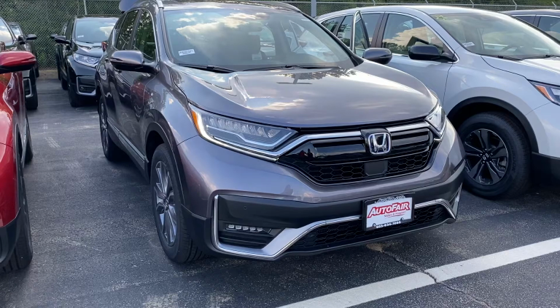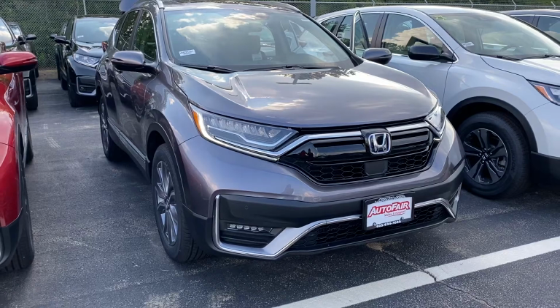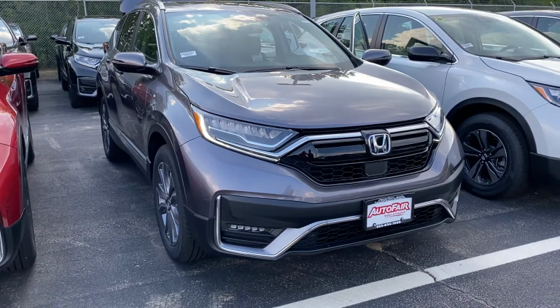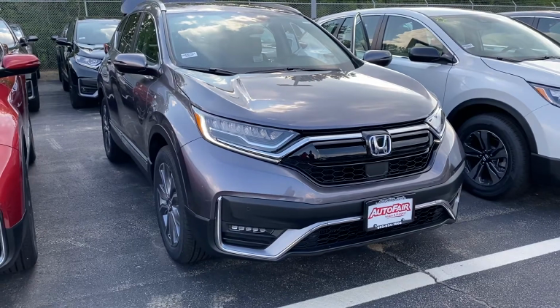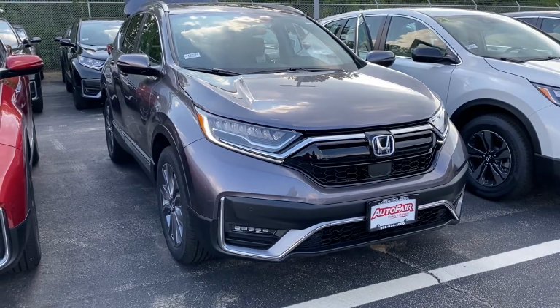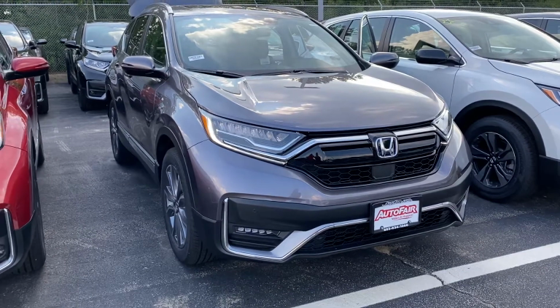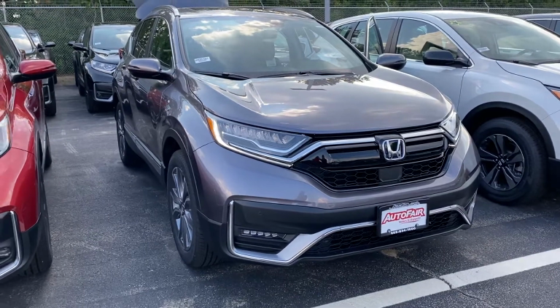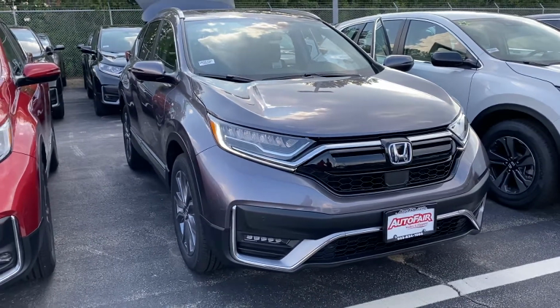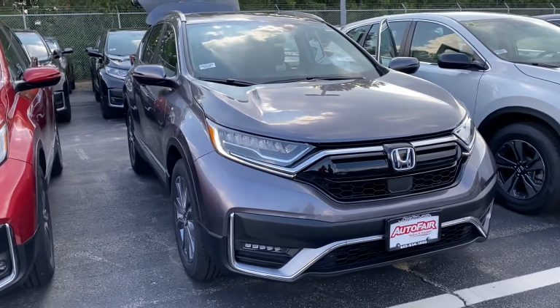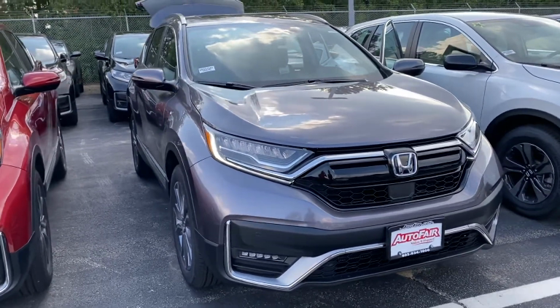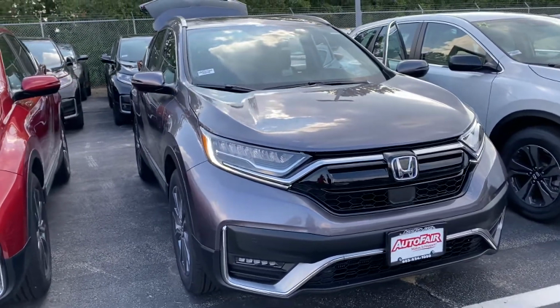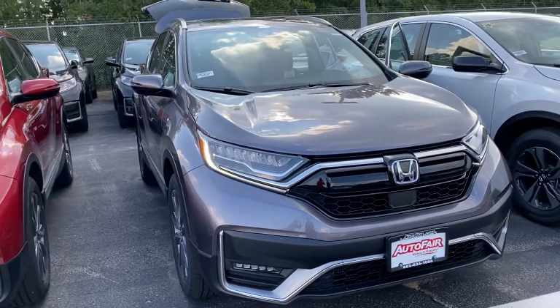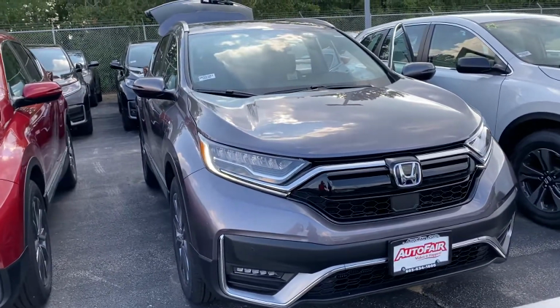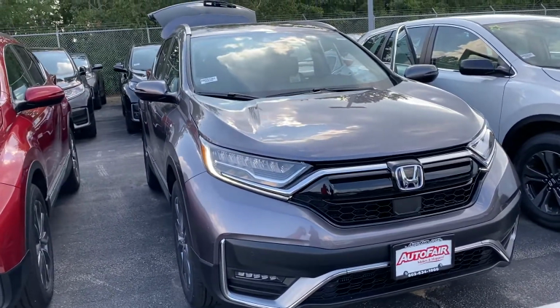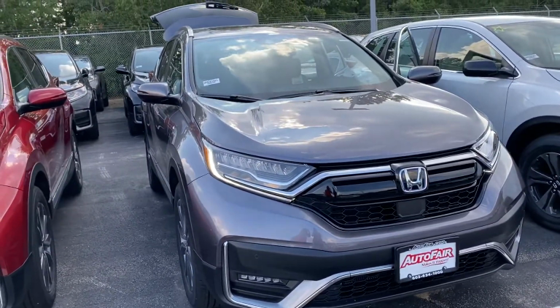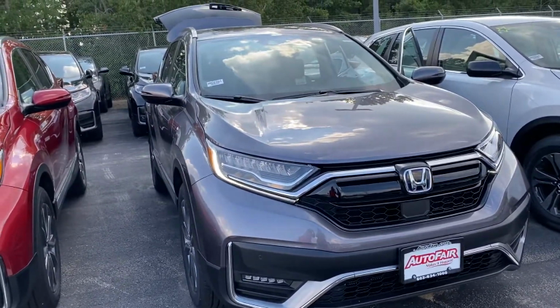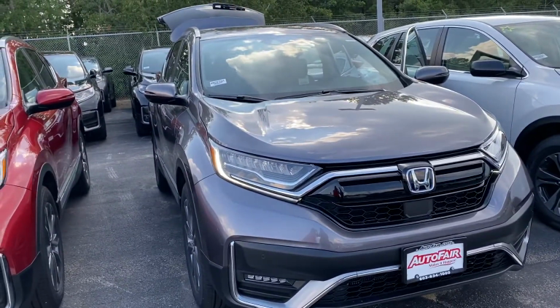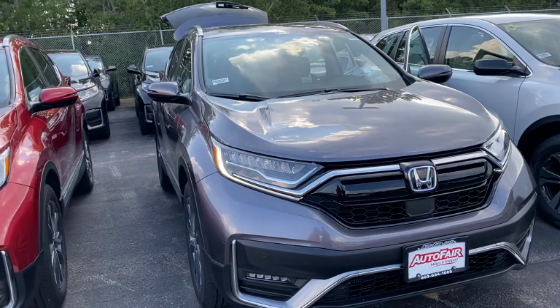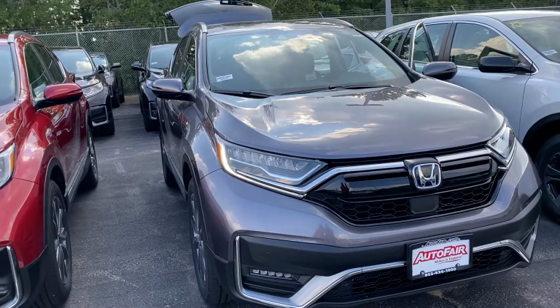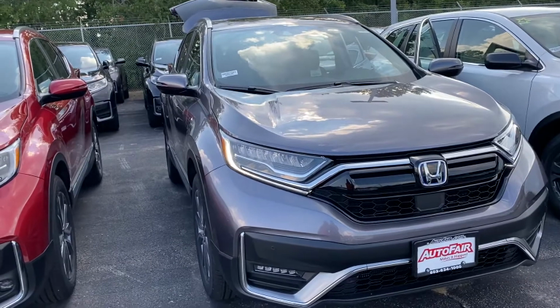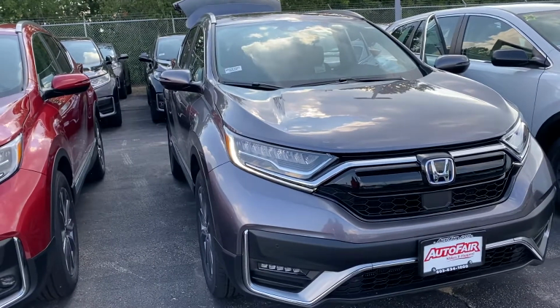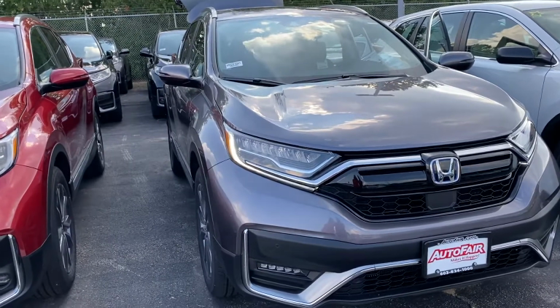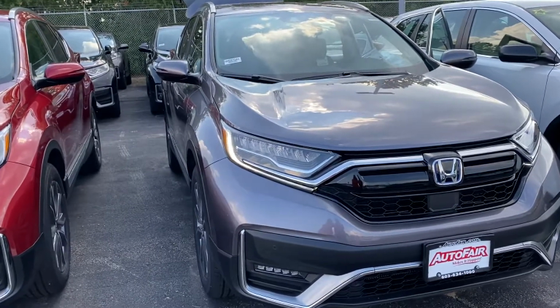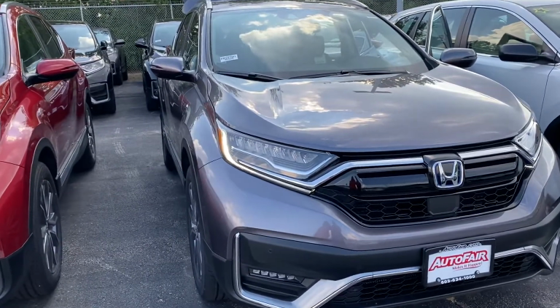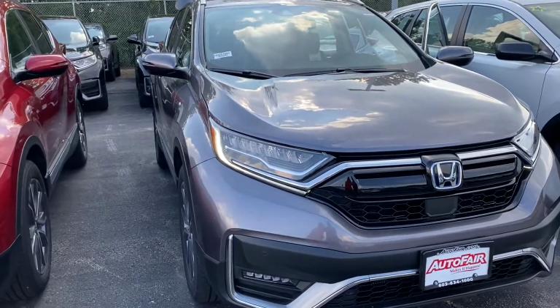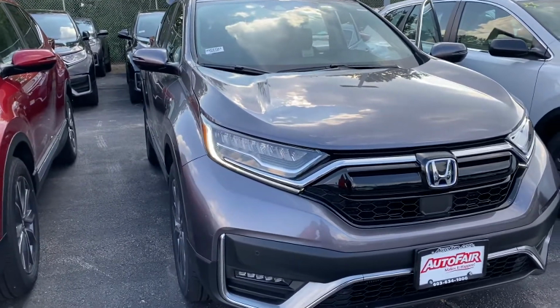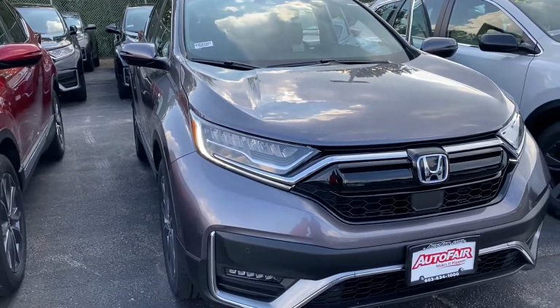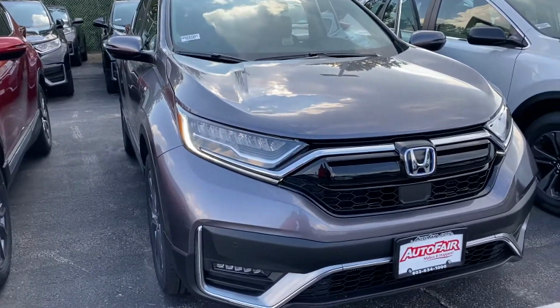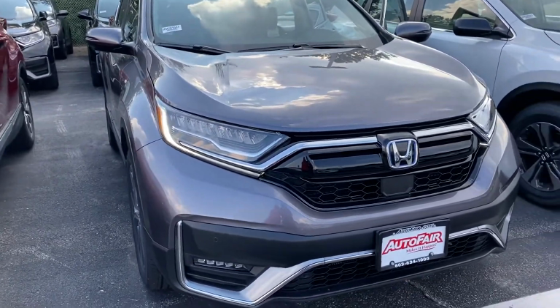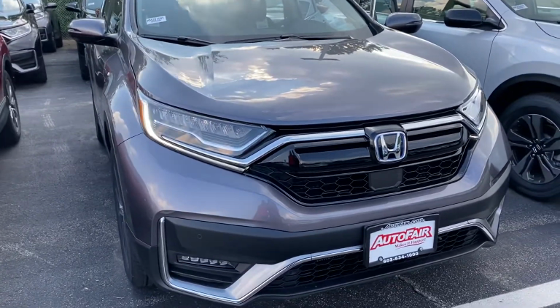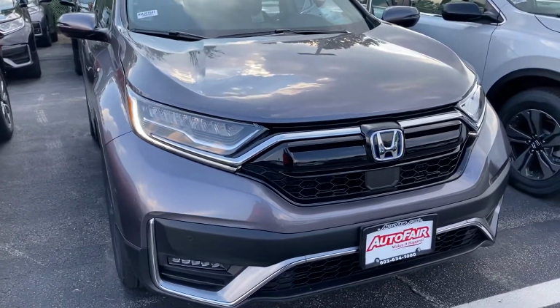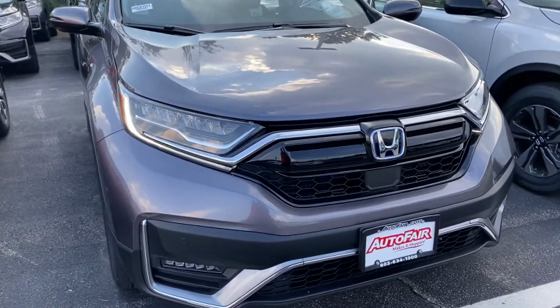Hi Nicole, this is Elise over AutoFair Honda showing you your new 2020 CR-V Hybrid Touring. I'm going to do a quick walk around for you.